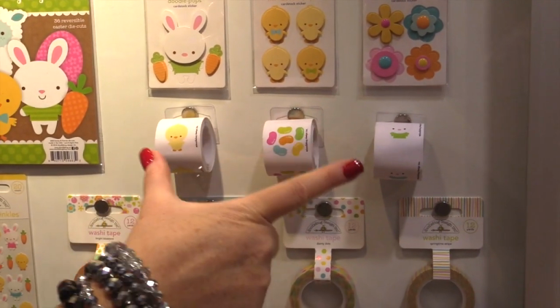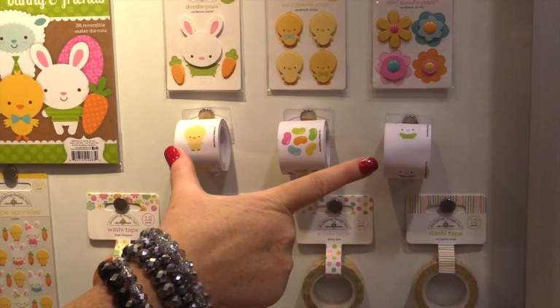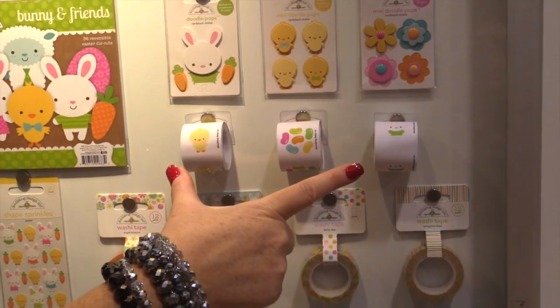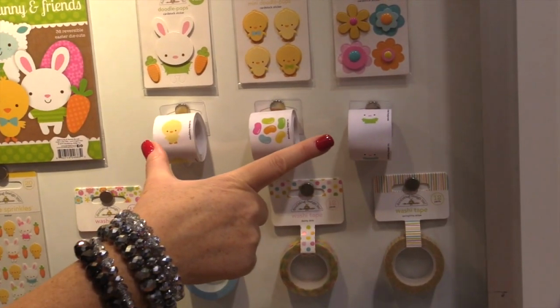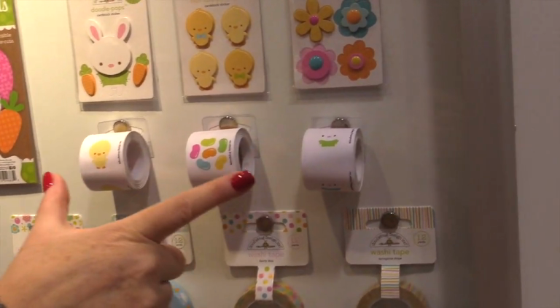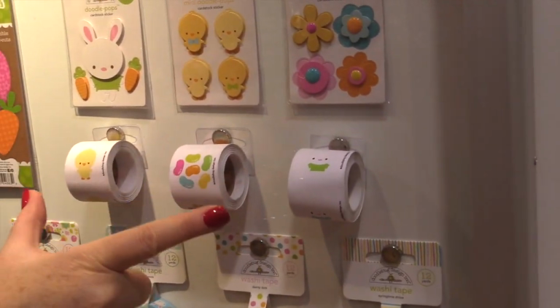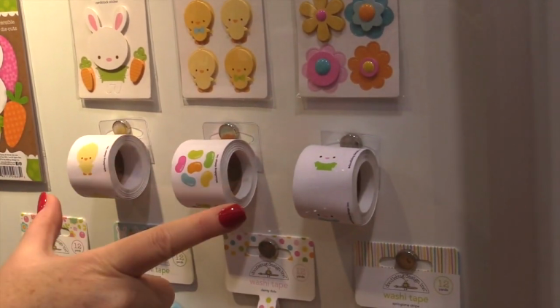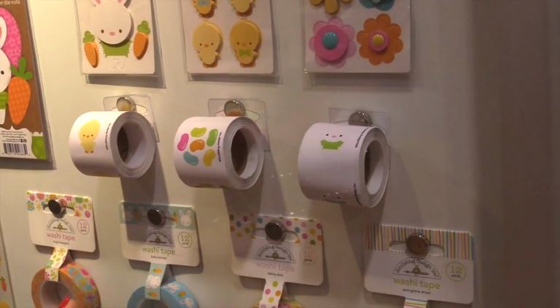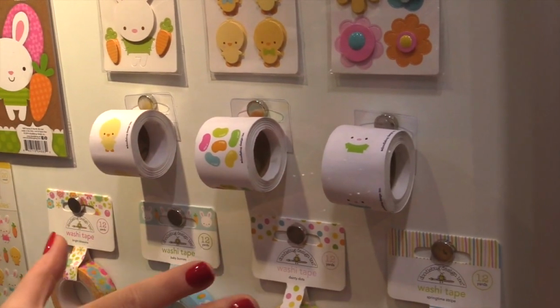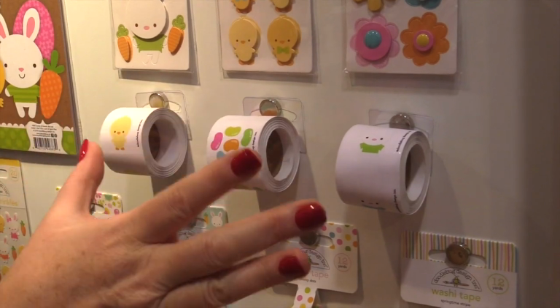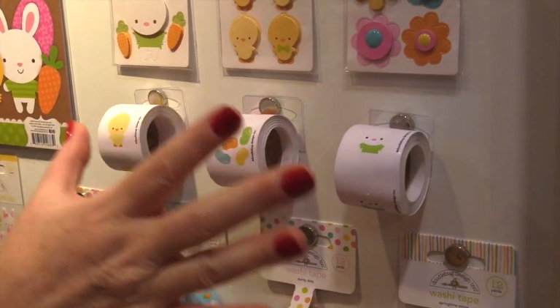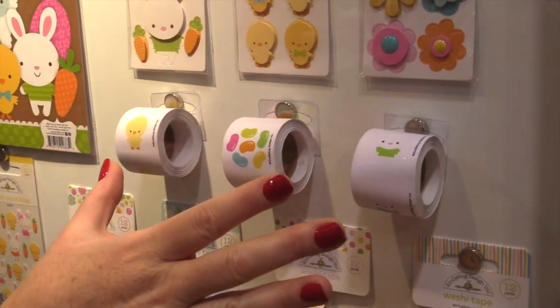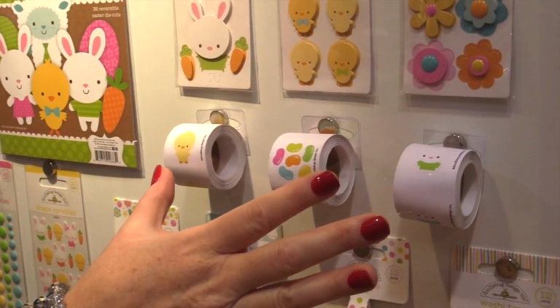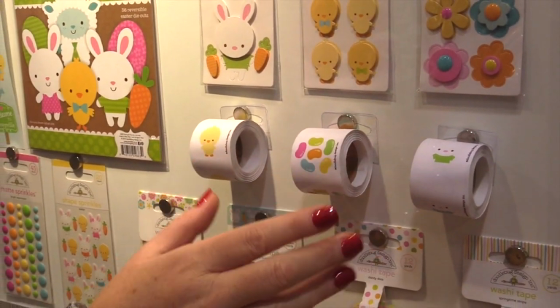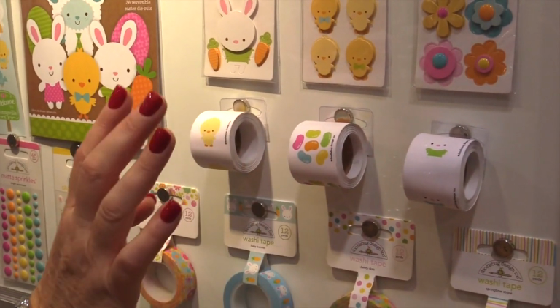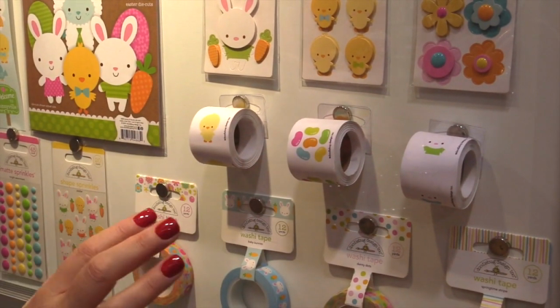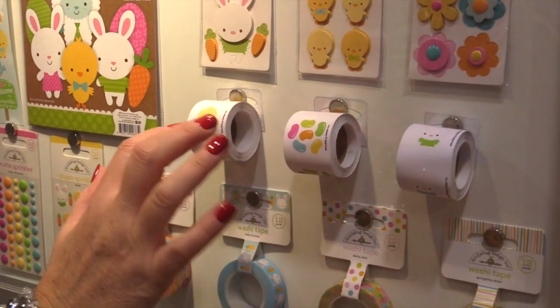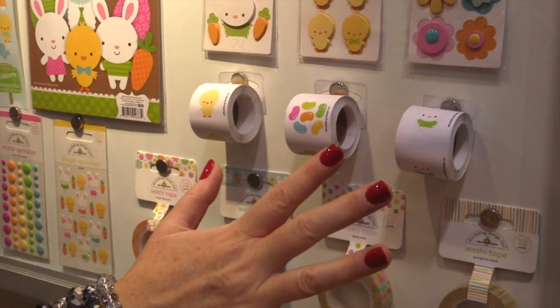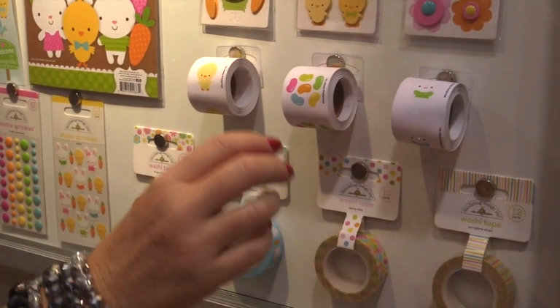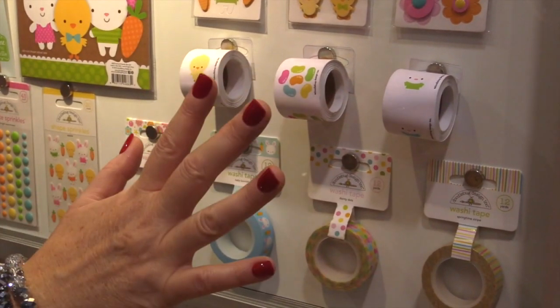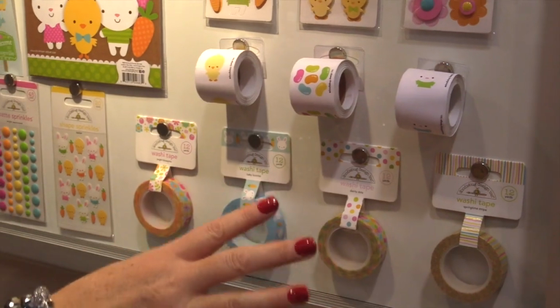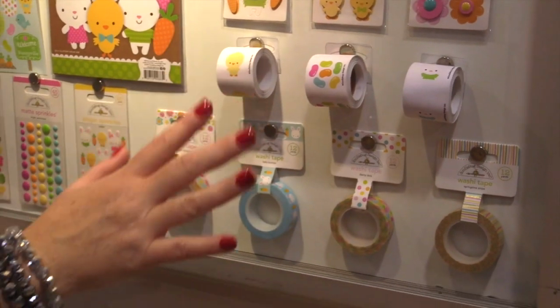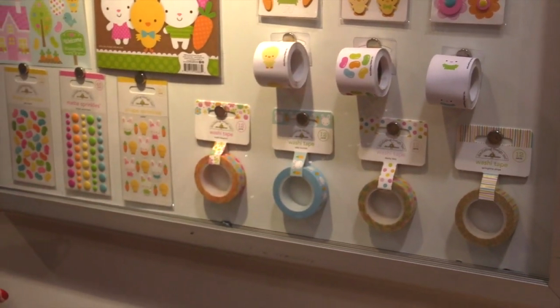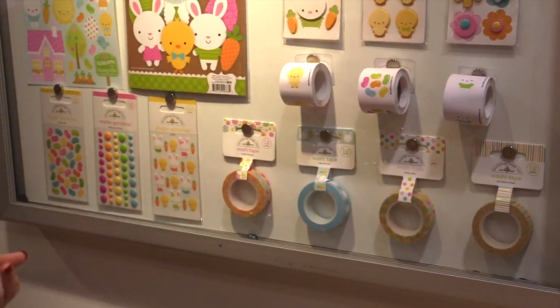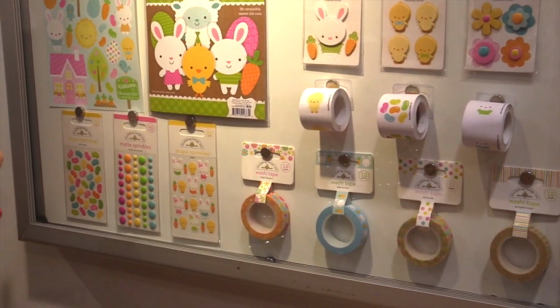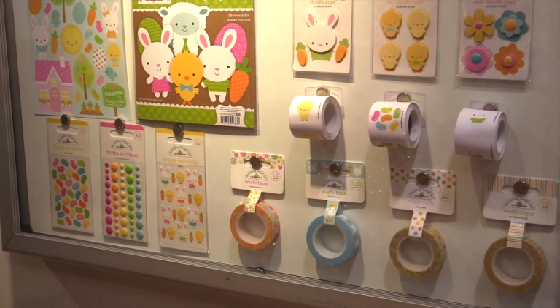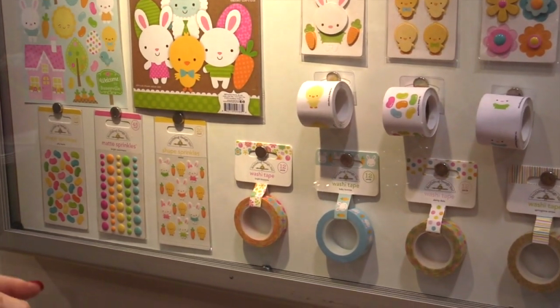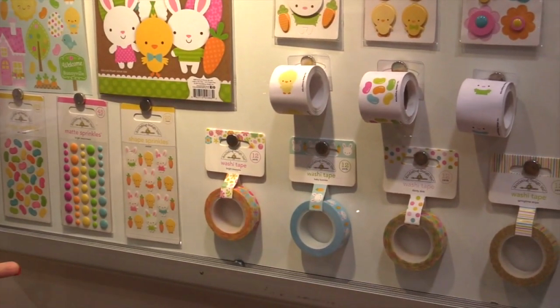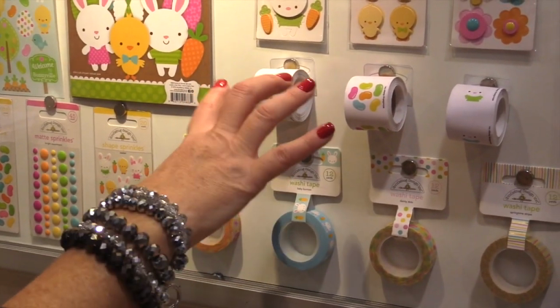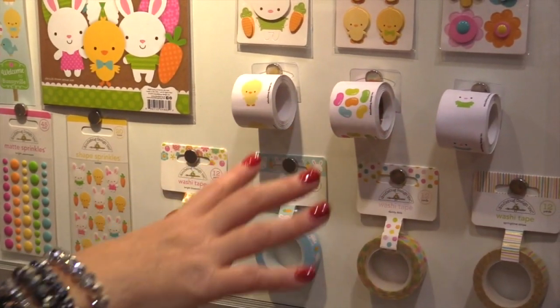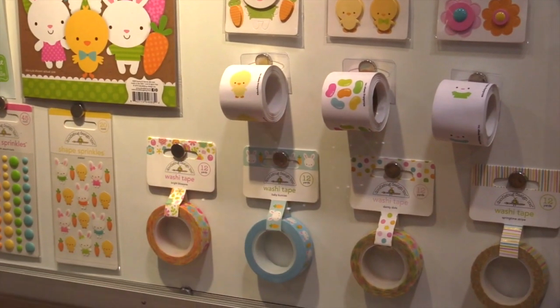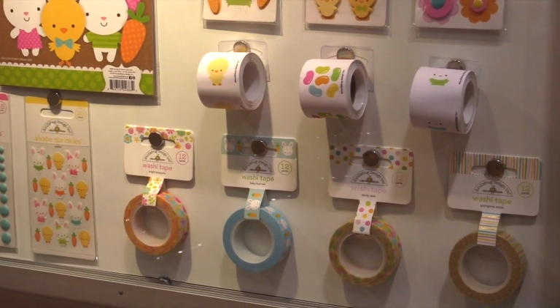New to Doodlebug this time, they have sticker rolls. There are a hundred groupings on these sticker rolls. They're all die cut so you just peel them off, so if you're making lots of invitations or lots of multiple cards, these are the sticker rolls for you.